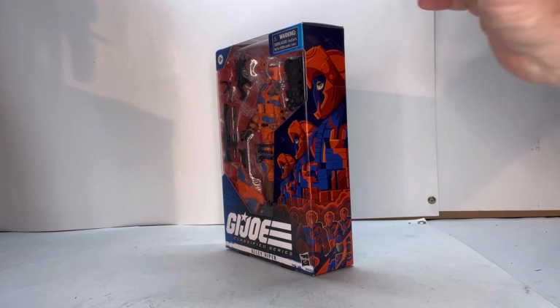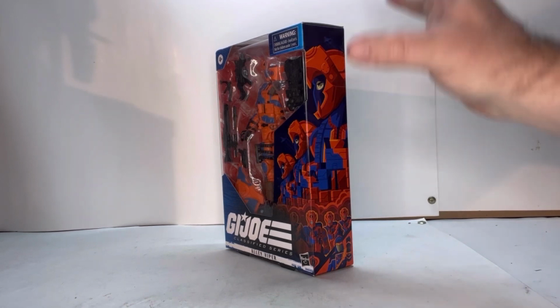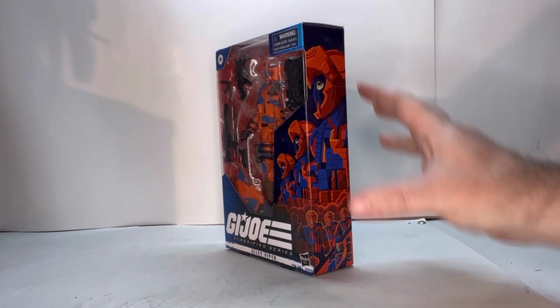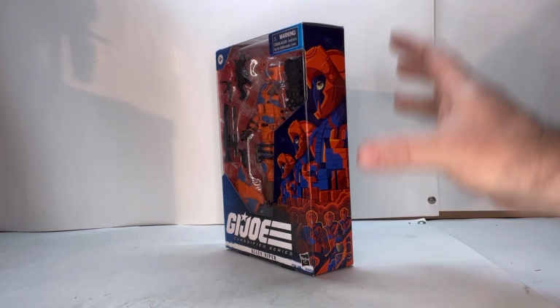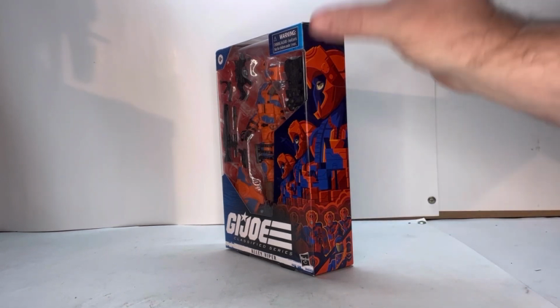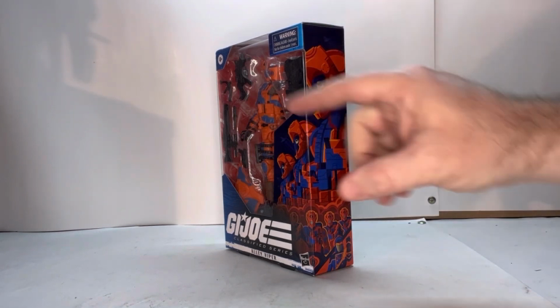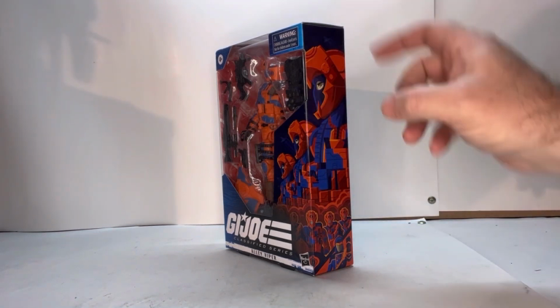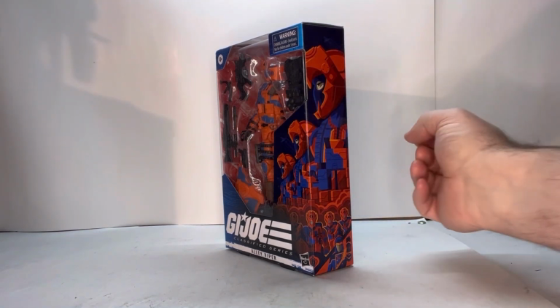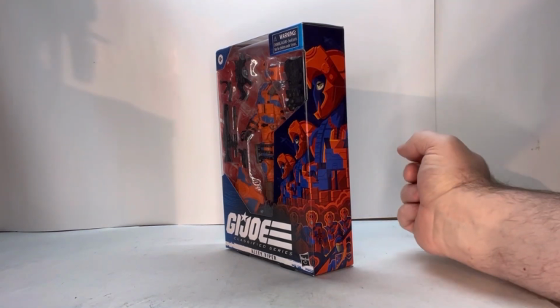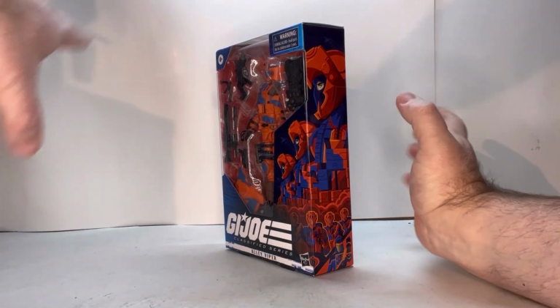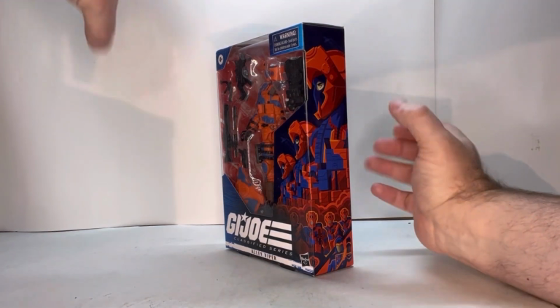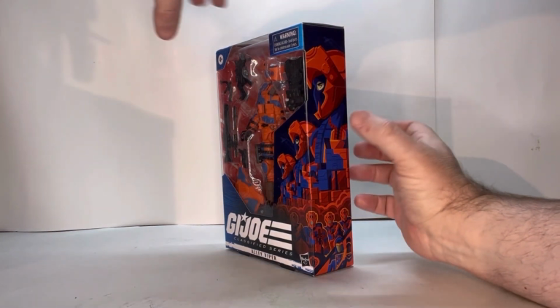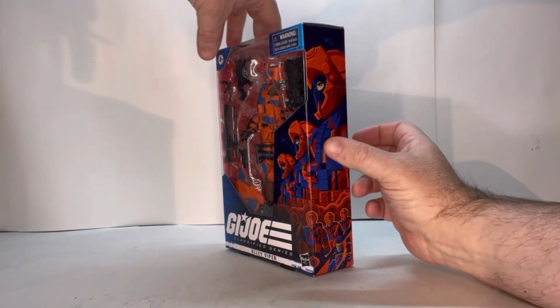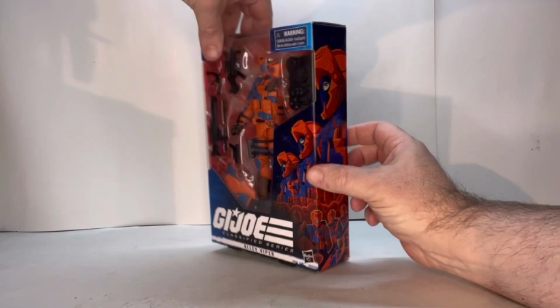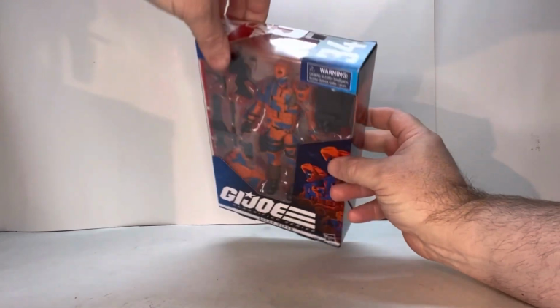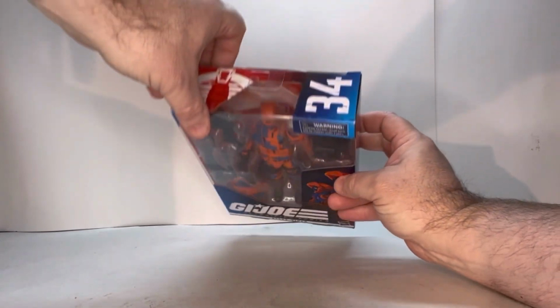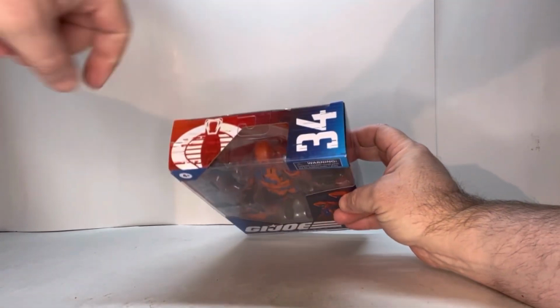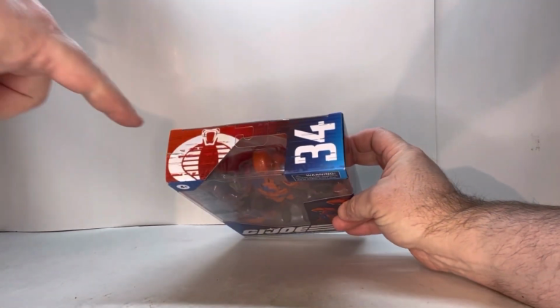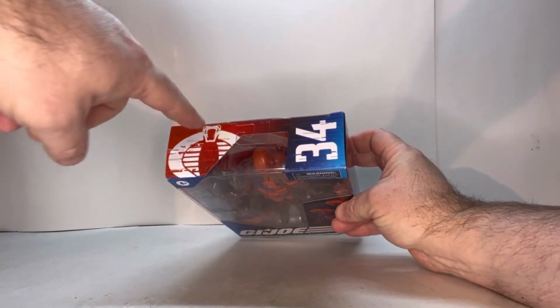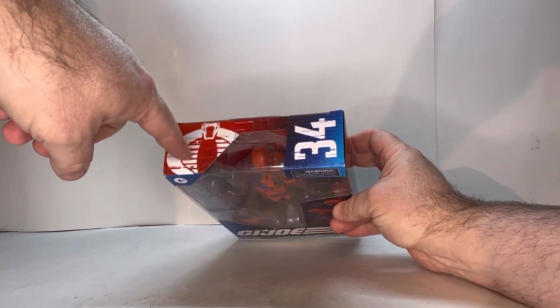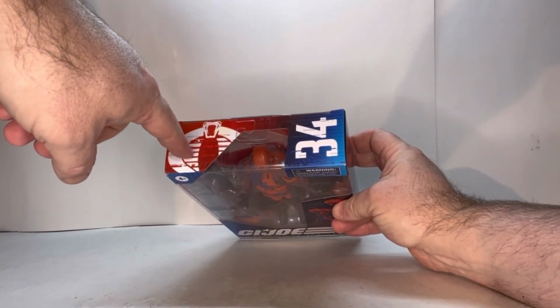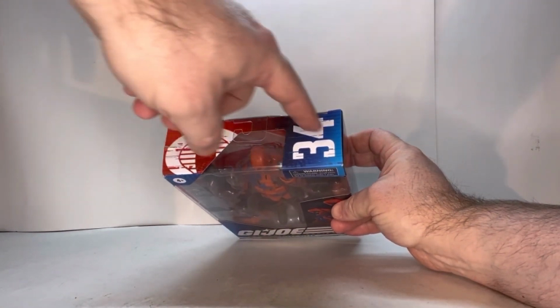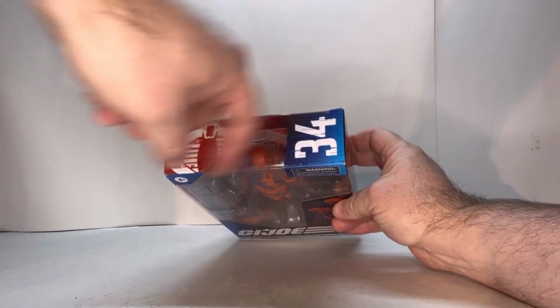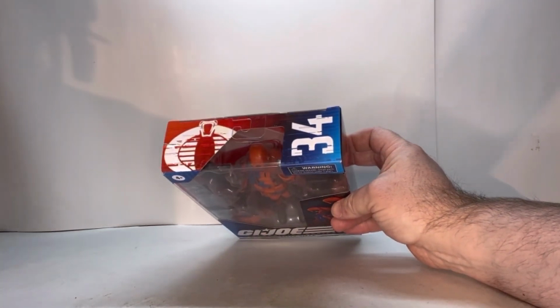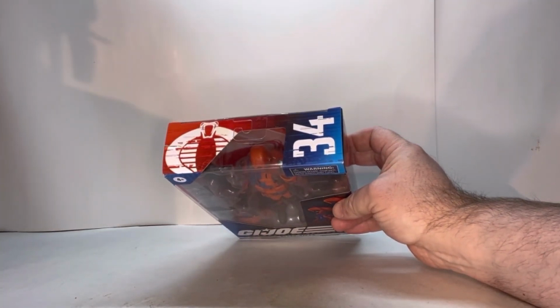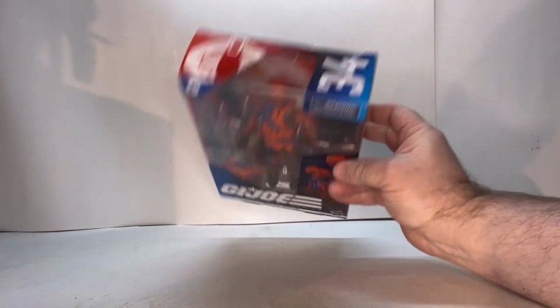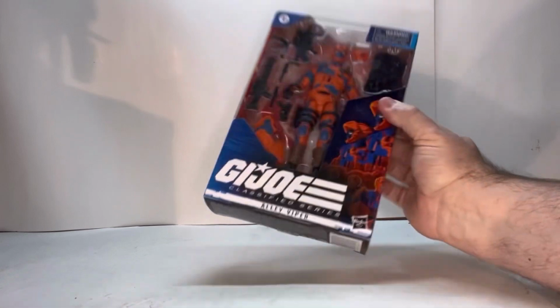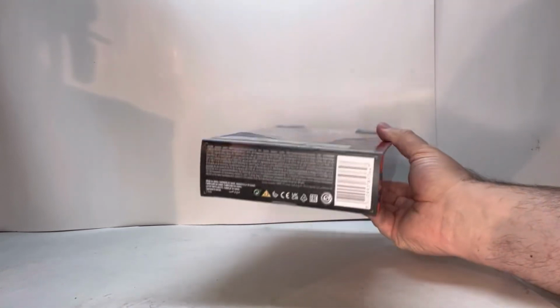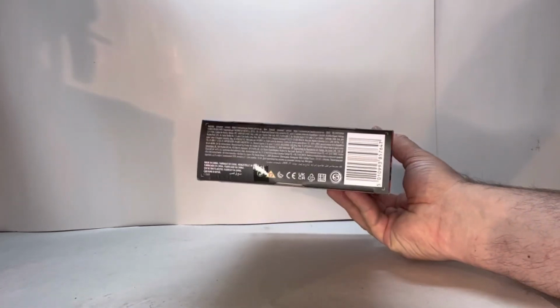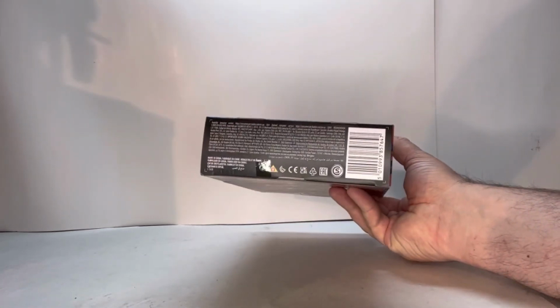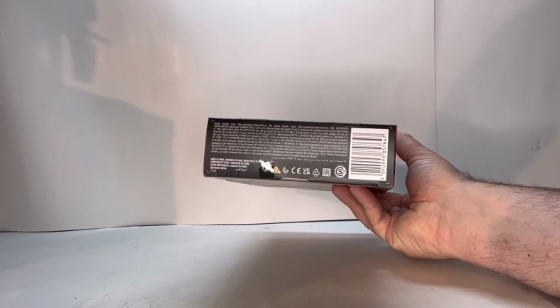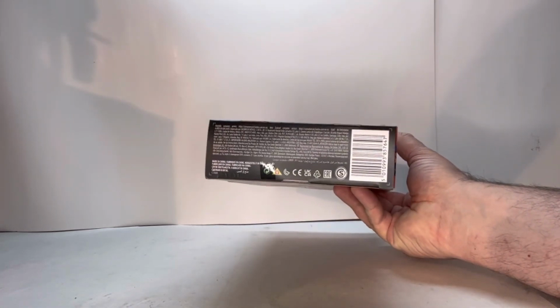It's pretty cool how it just wraps around into one nice piece of art. On the top you have the Cobra logo and what number he is, and of course the bottom is the rest of your legal.